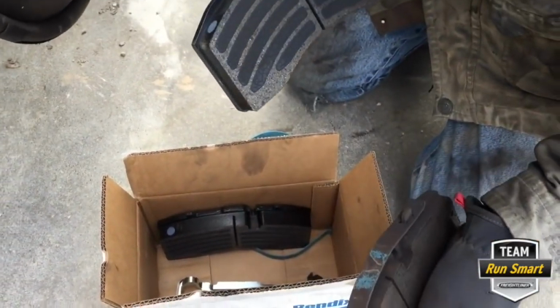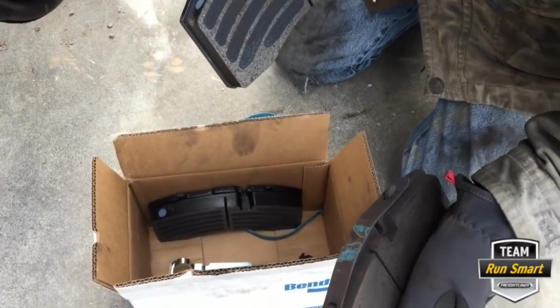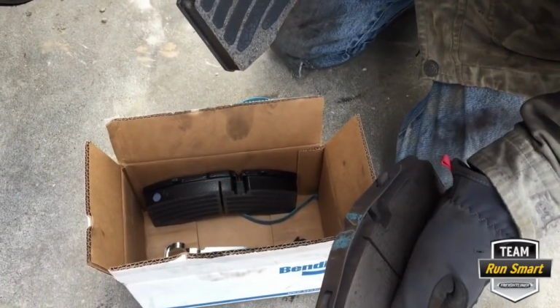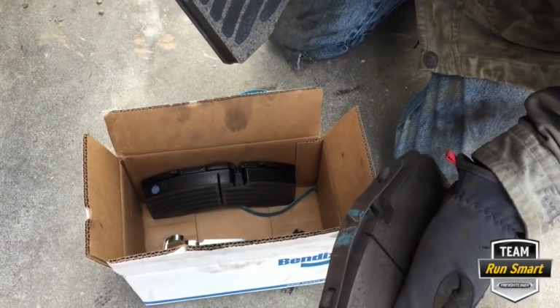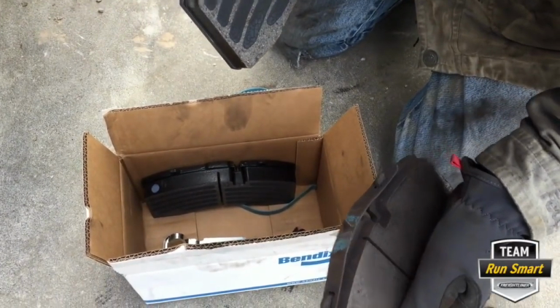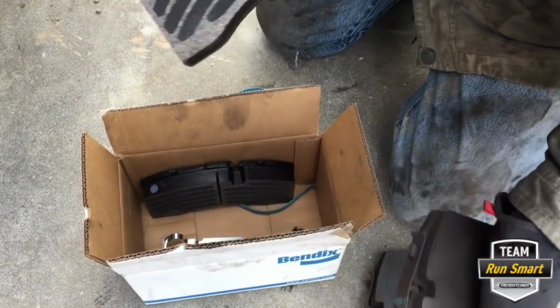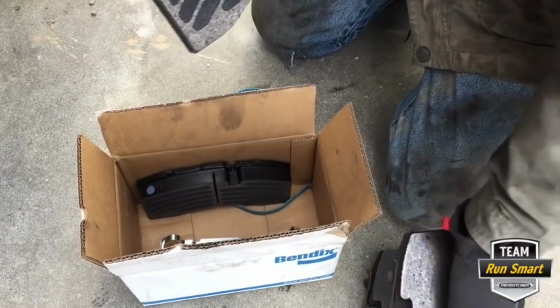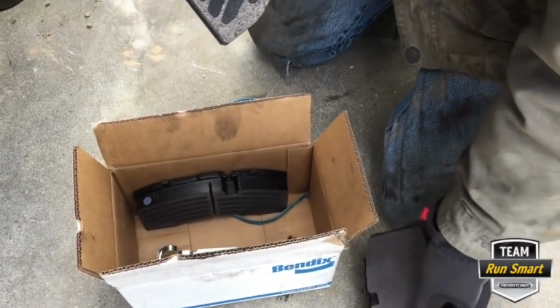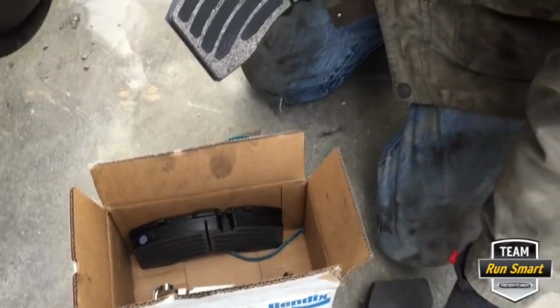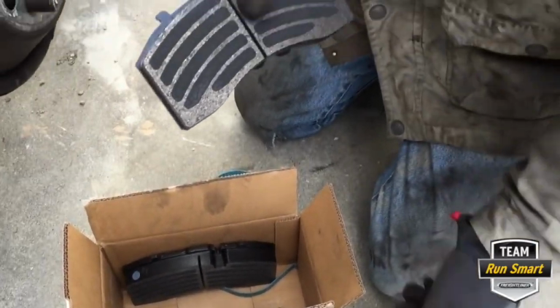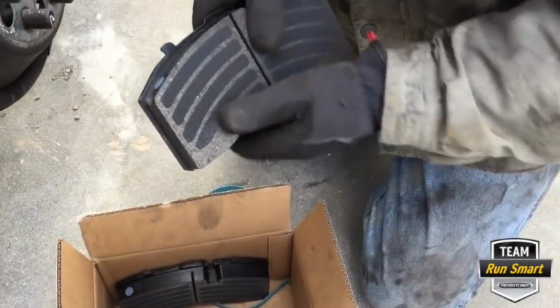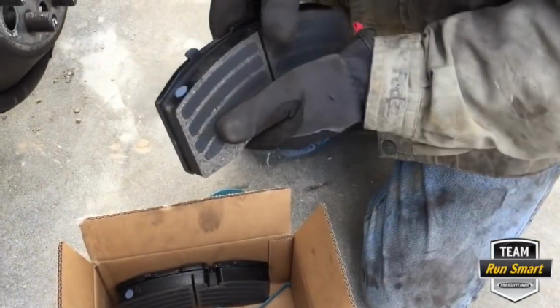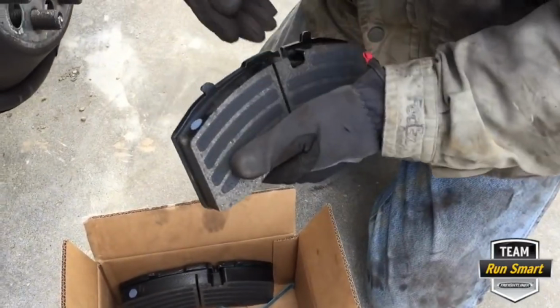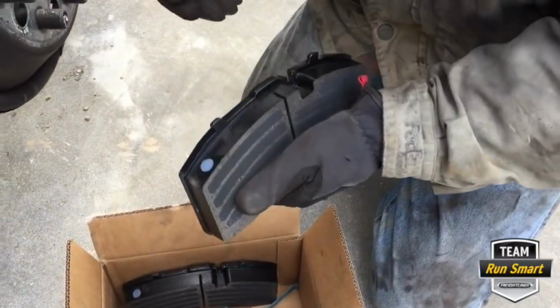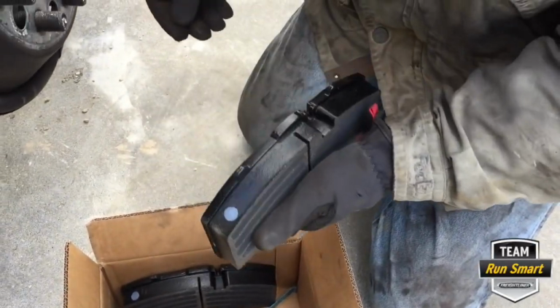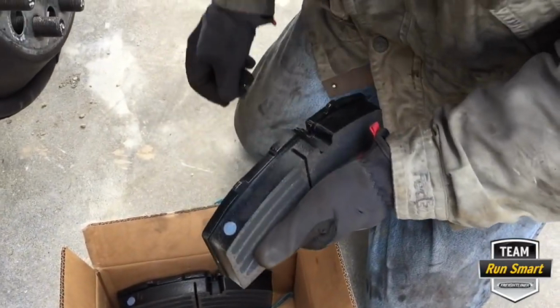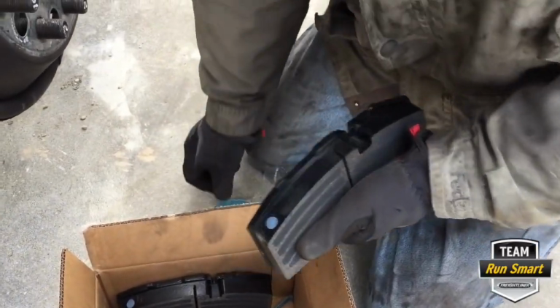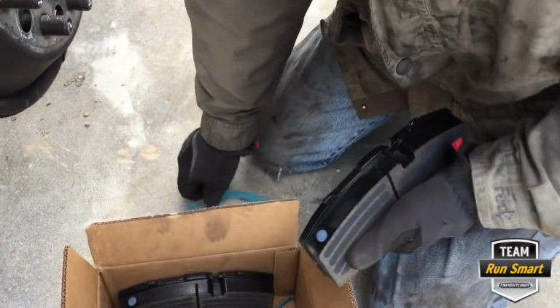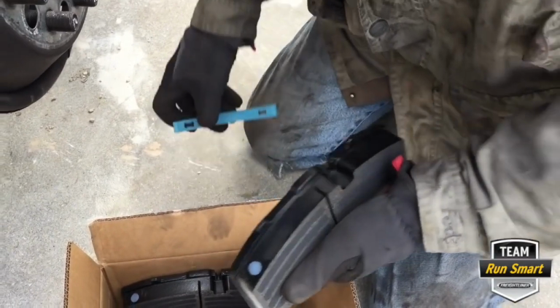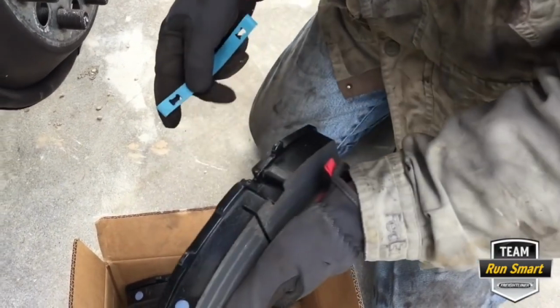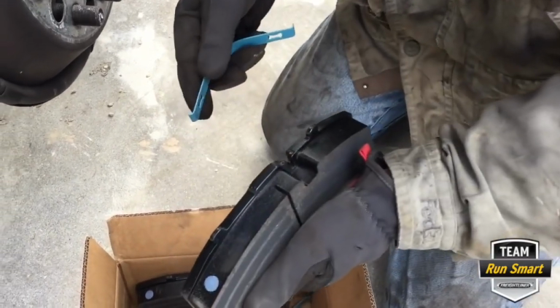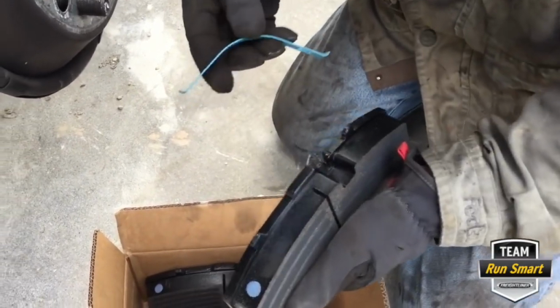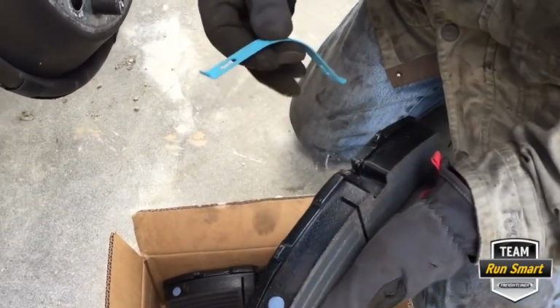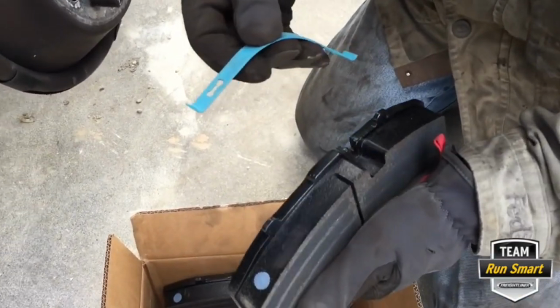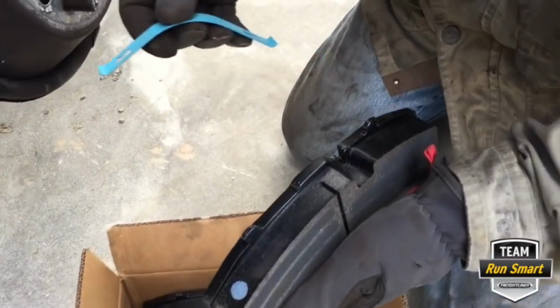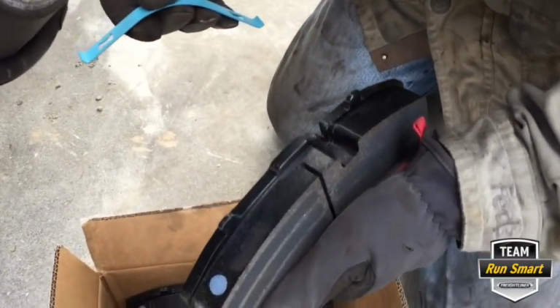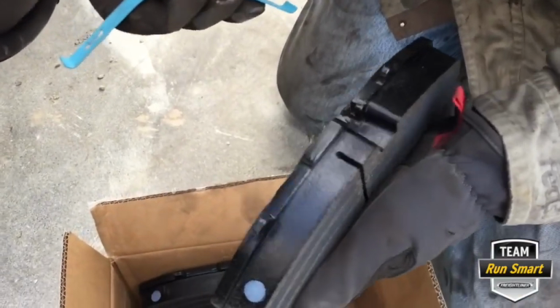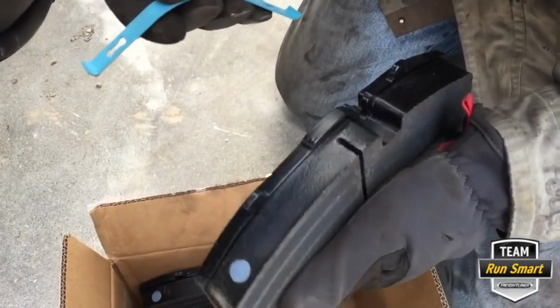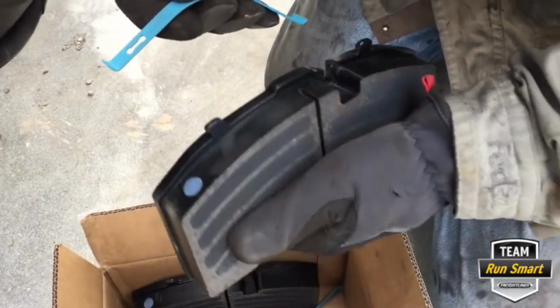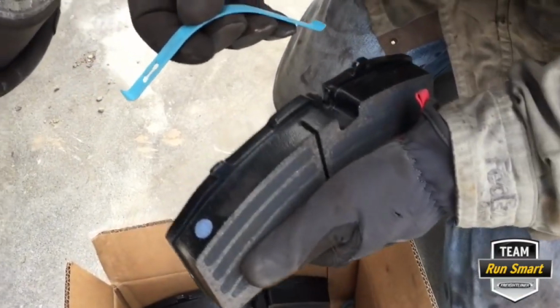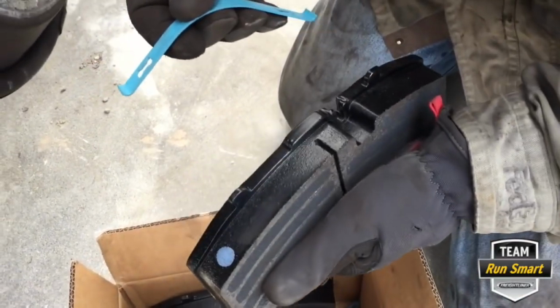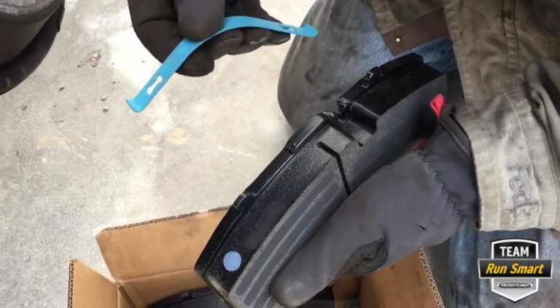So why are we changing them? Just so the new owner has nothing to worry about for a while — good brakes with plenty of life left.